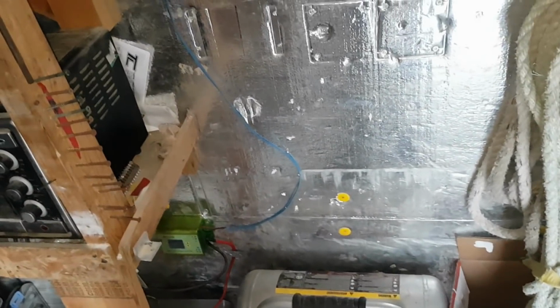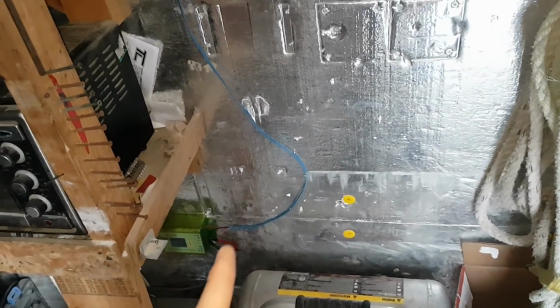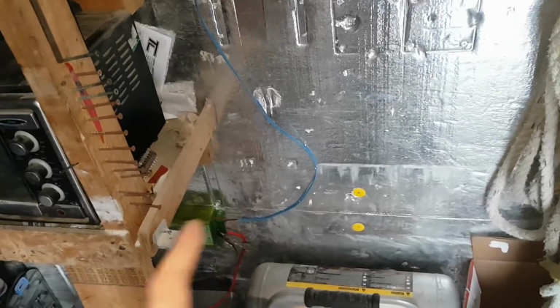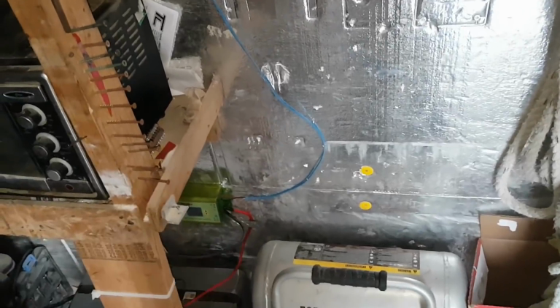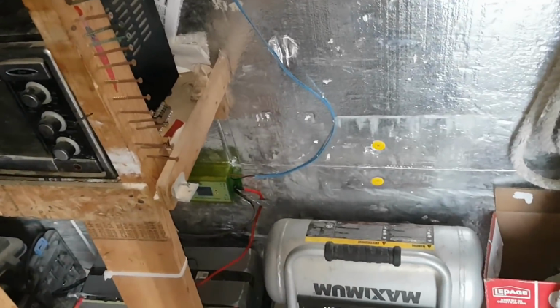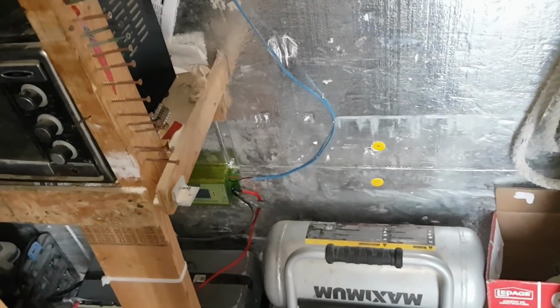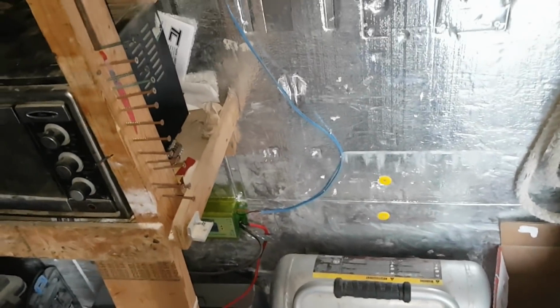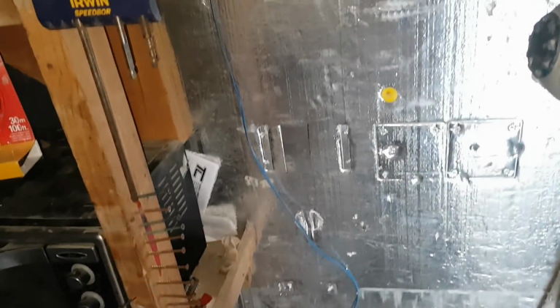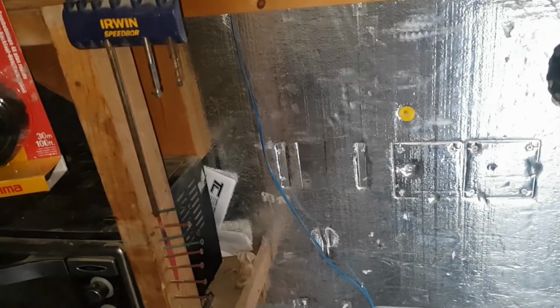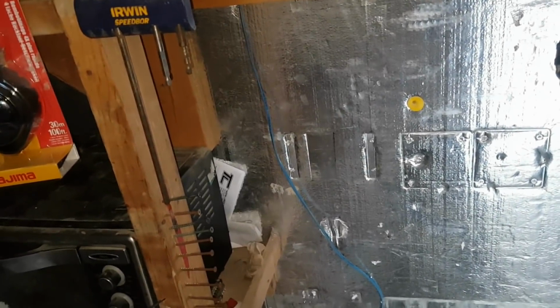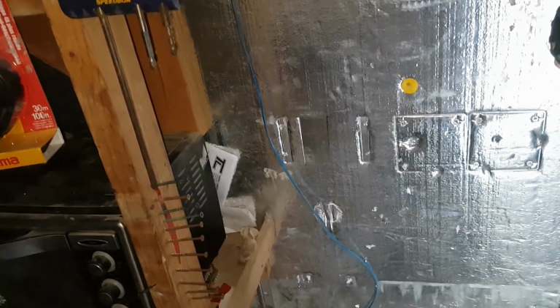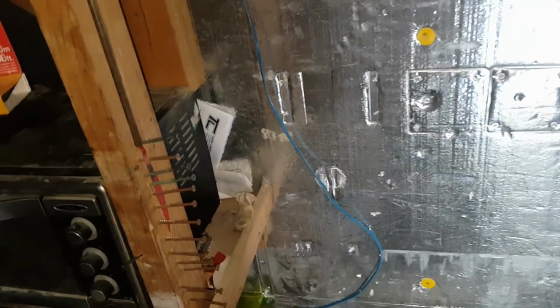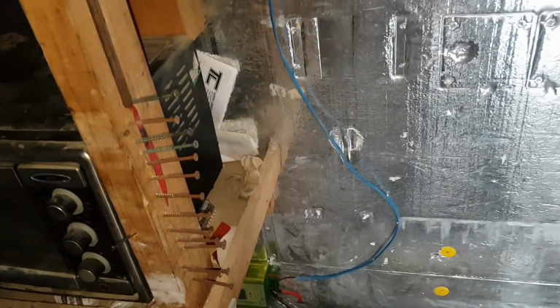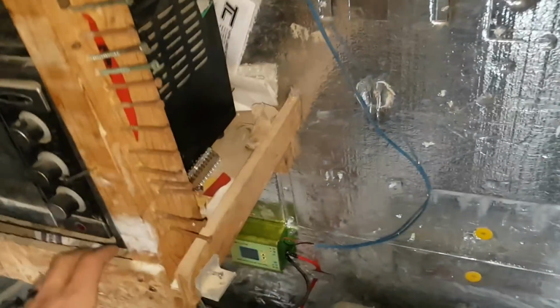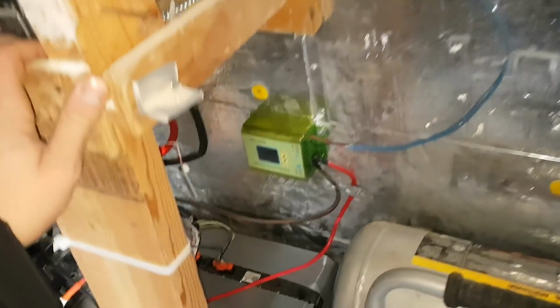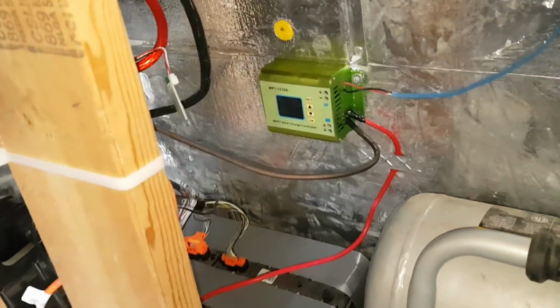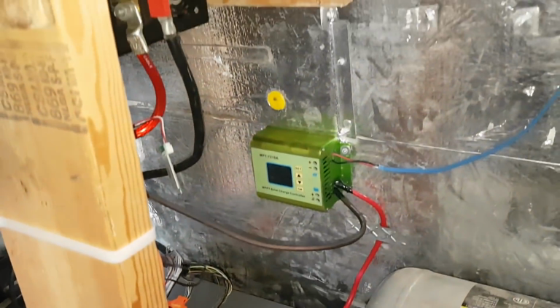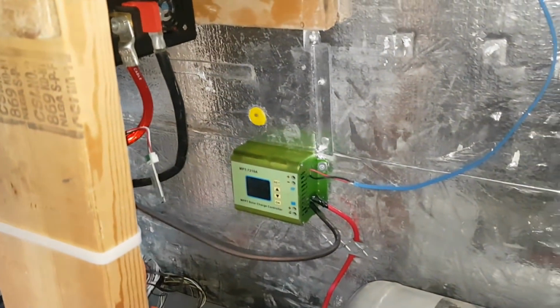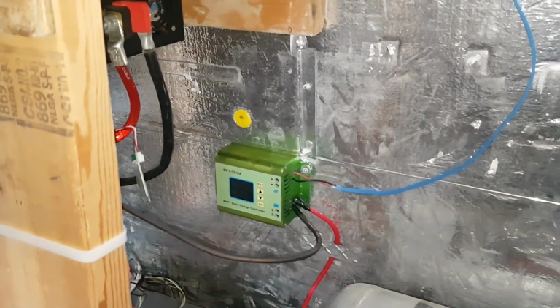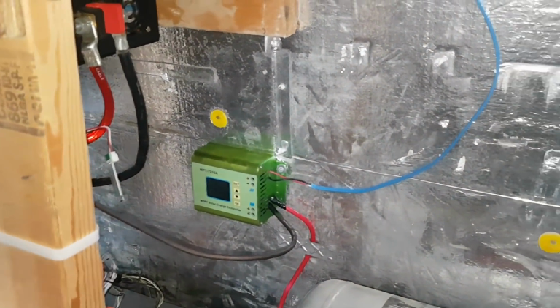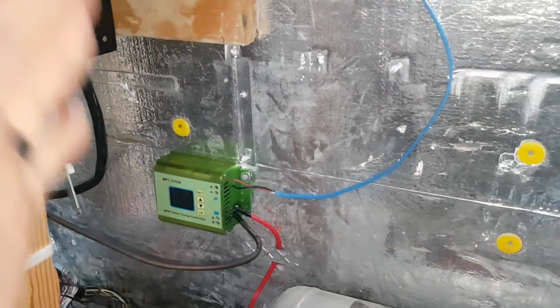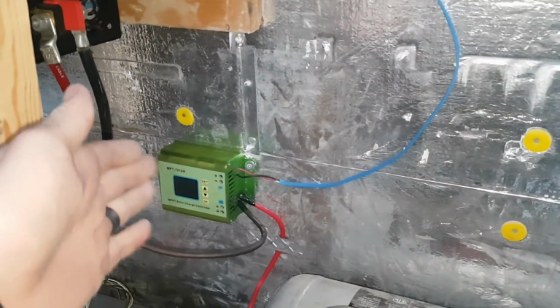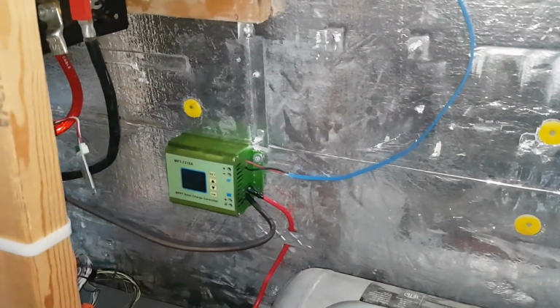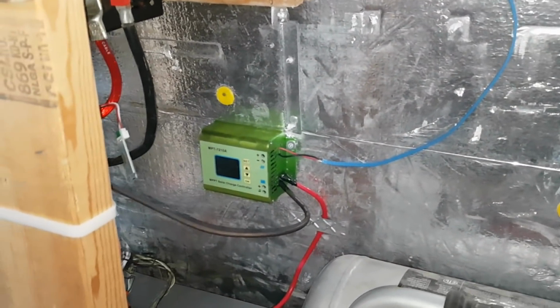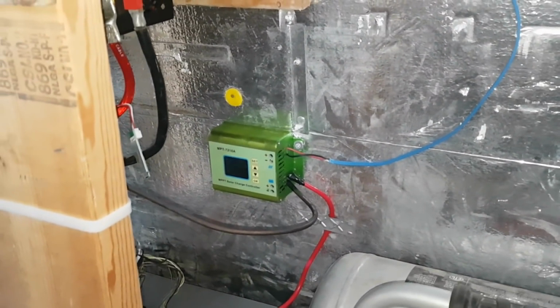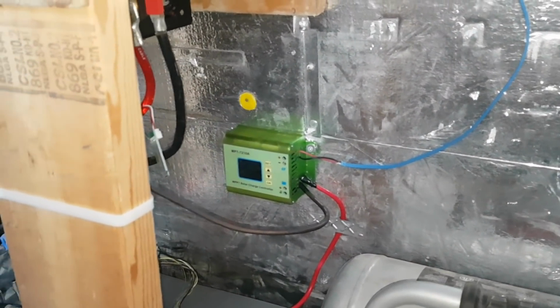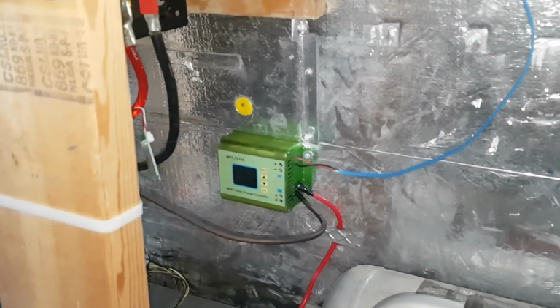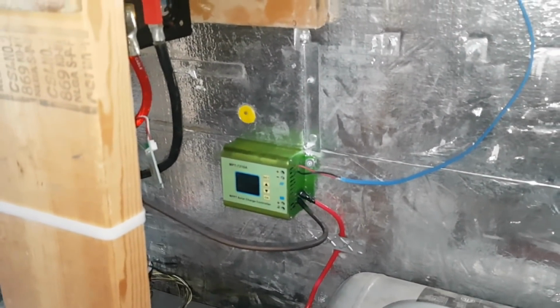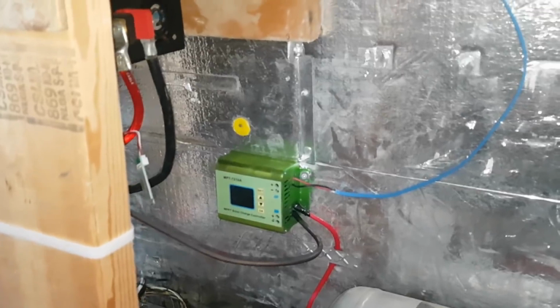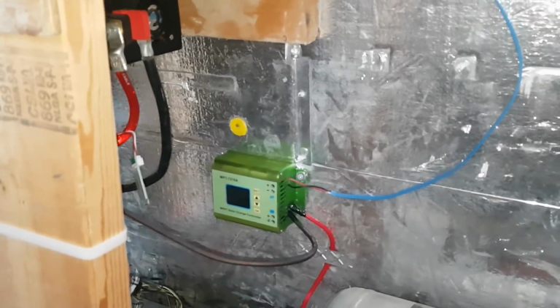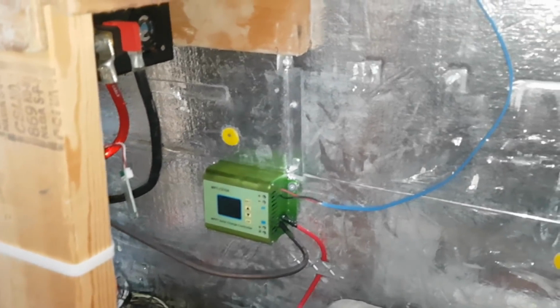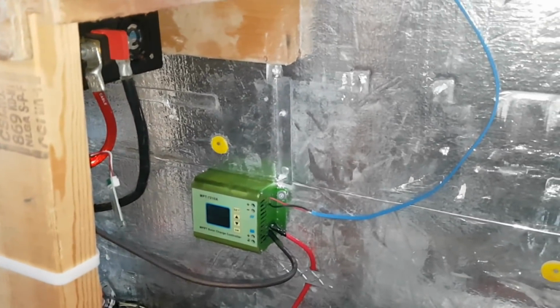Only got a hundred watt panel on the roof so the panel is pretty much useless. I'm going to be putting a thousand watts worth up there but I'm limited by my charge controller right now — I've got to get a bigger one.